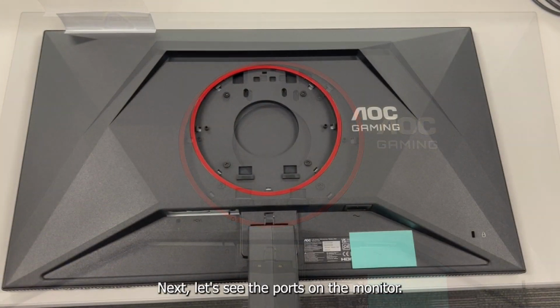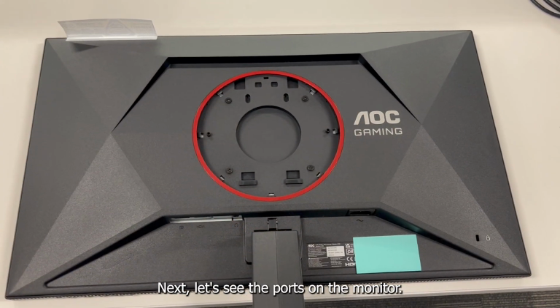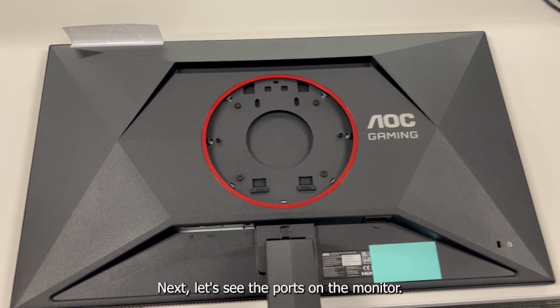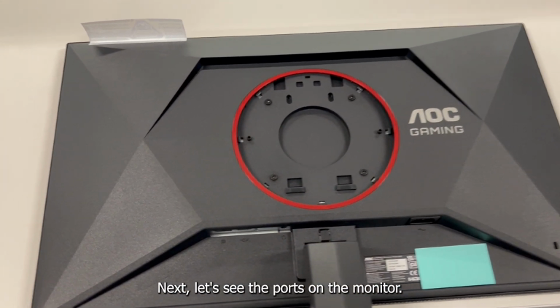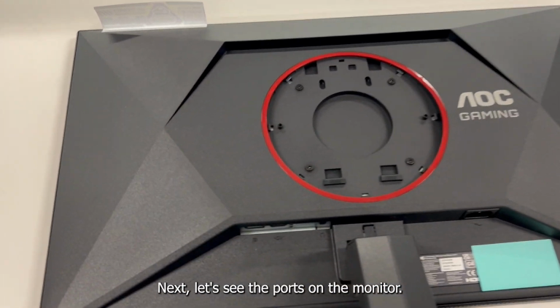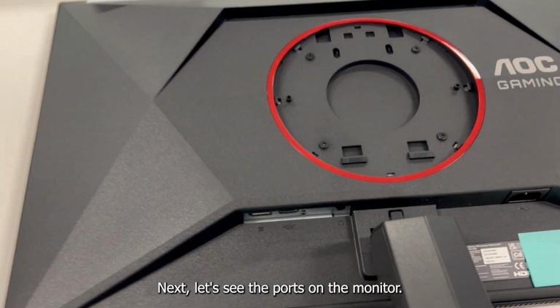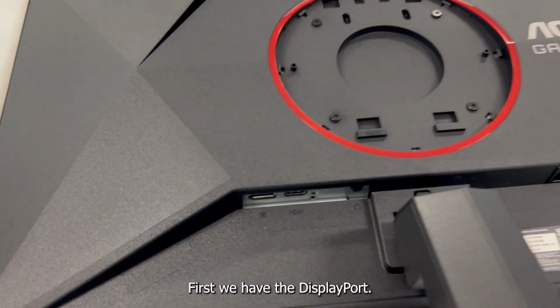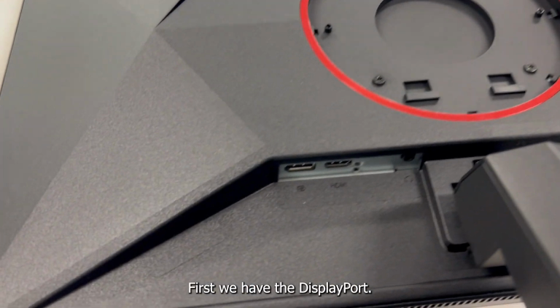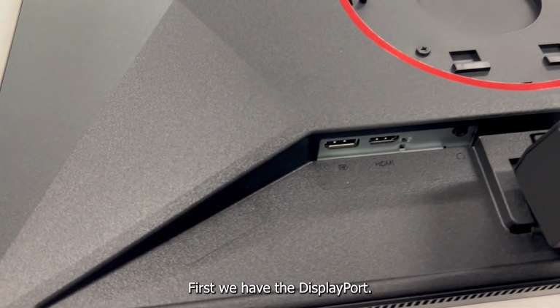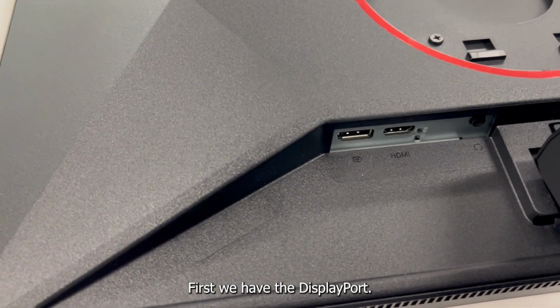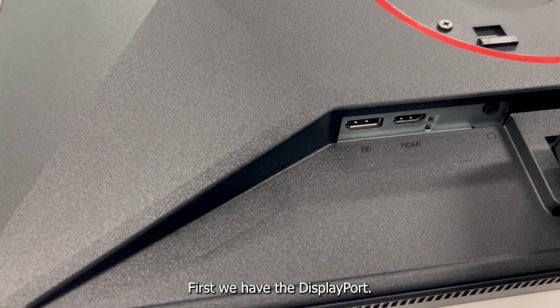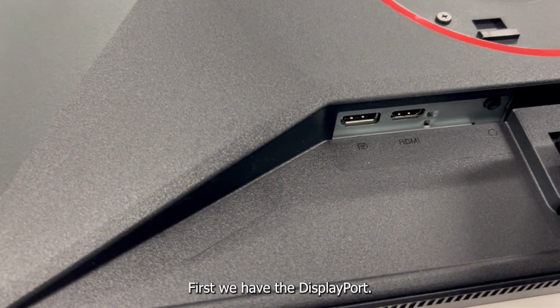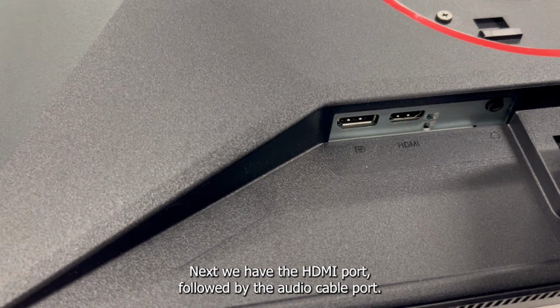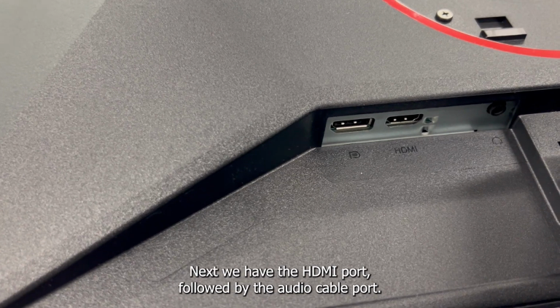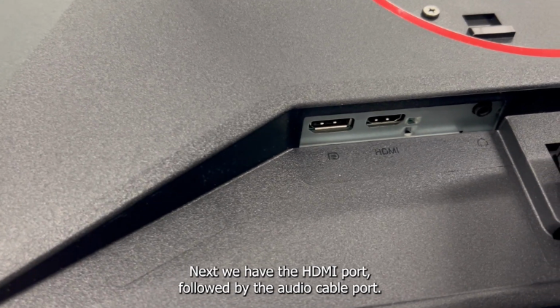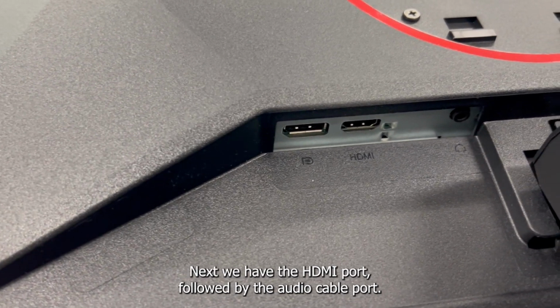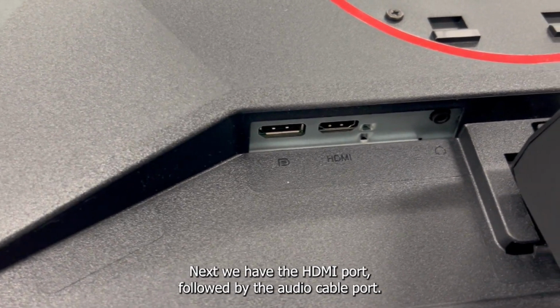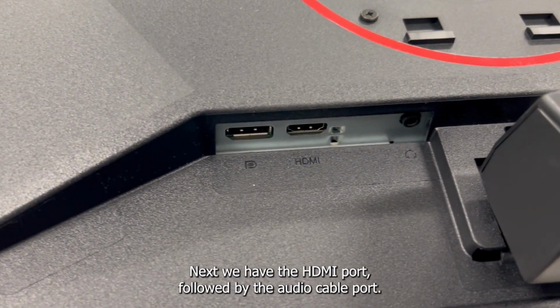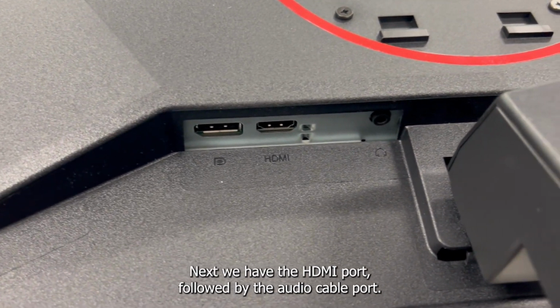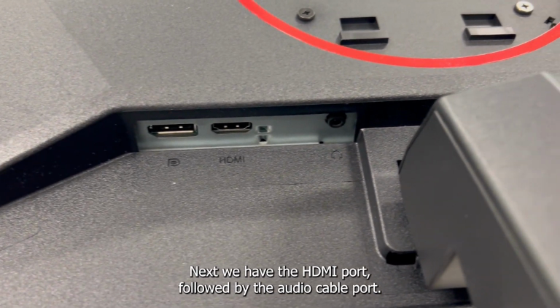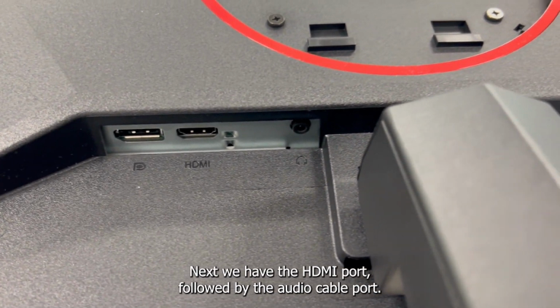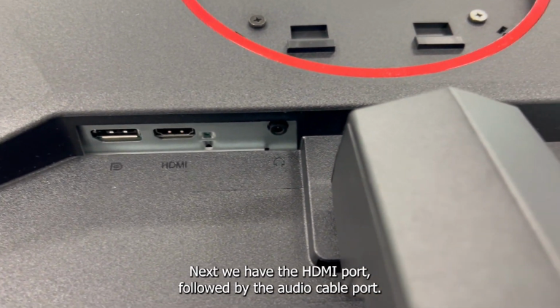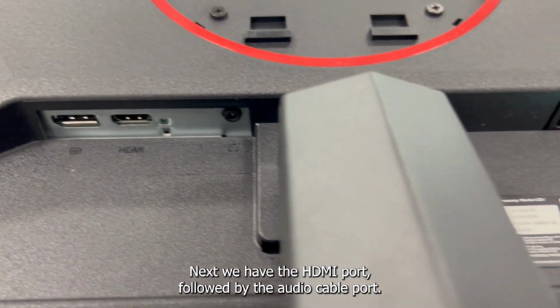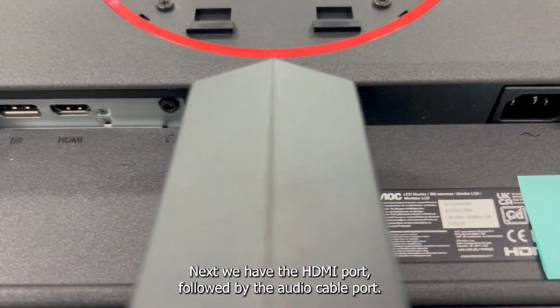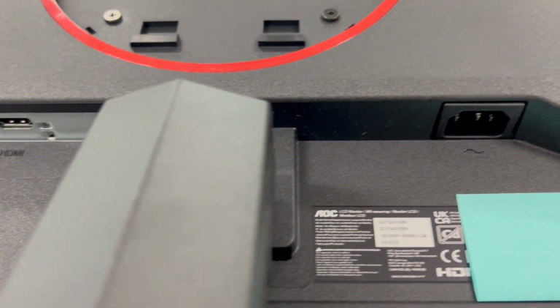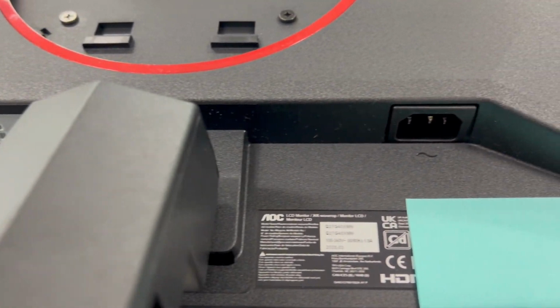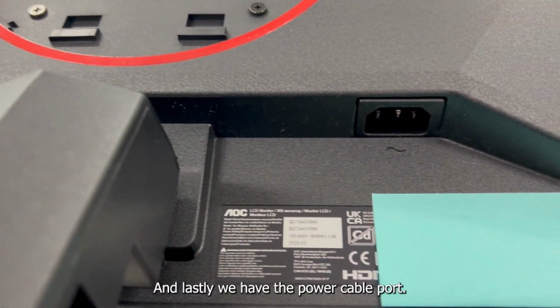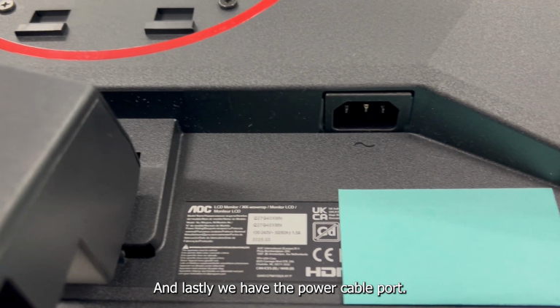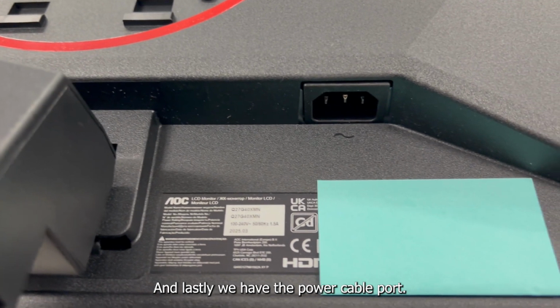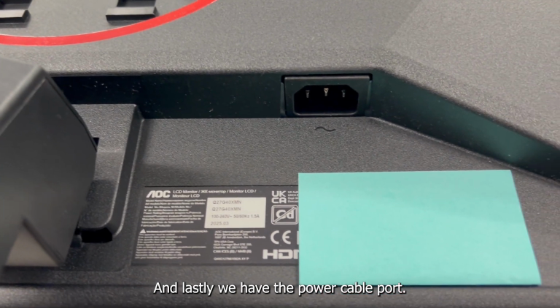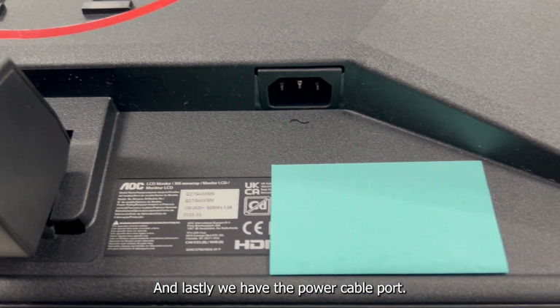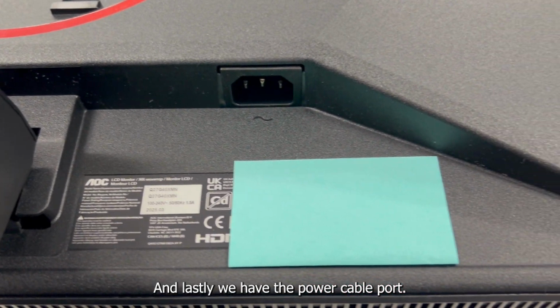Next, let's see the ports on the monitor. First, we have the DisplayPort. Next, we have the HDMI port, followed by the audio cable port, and lastly, we have the power cable port.